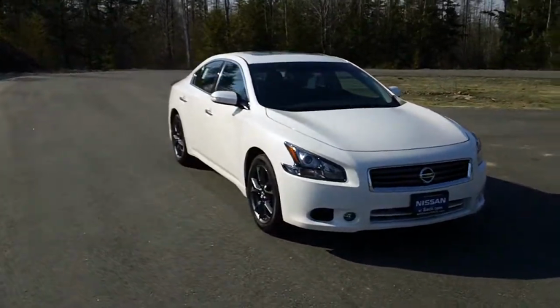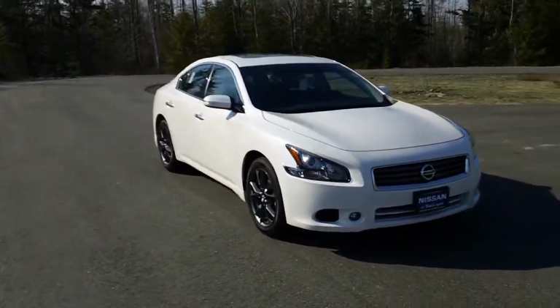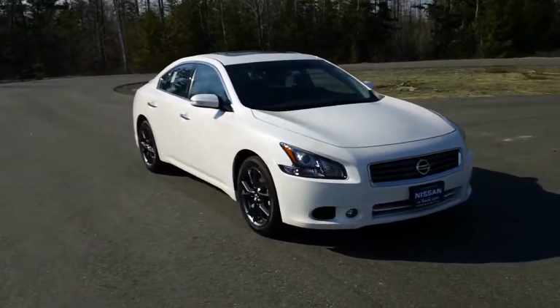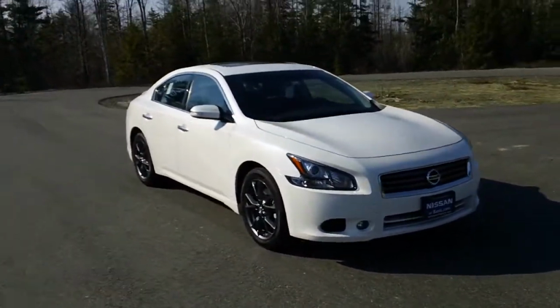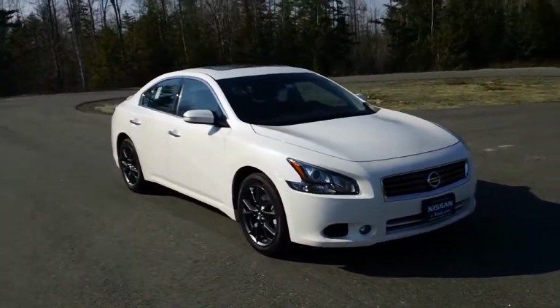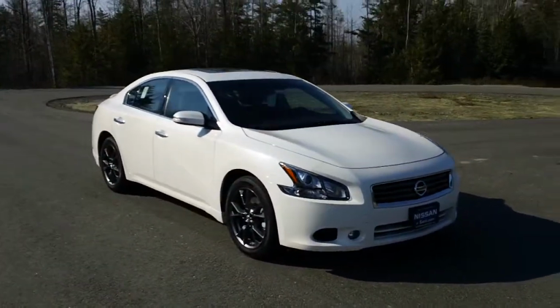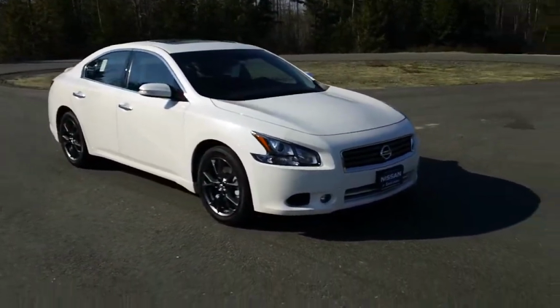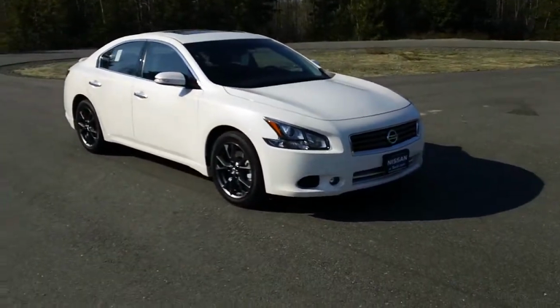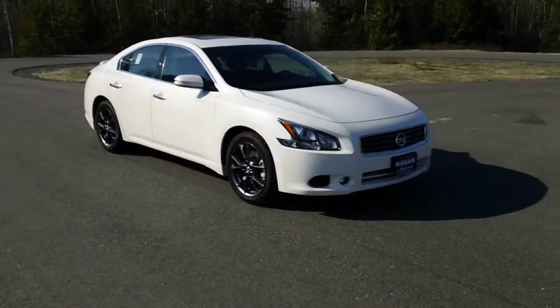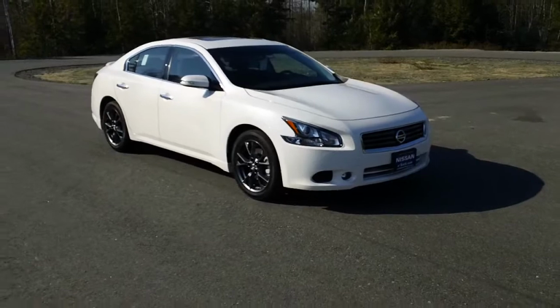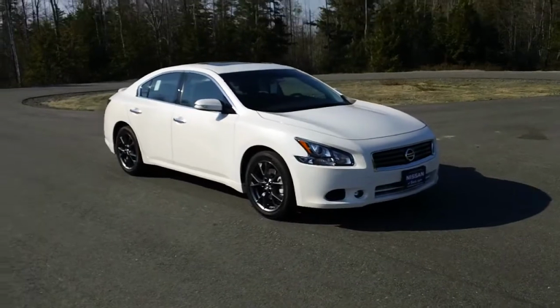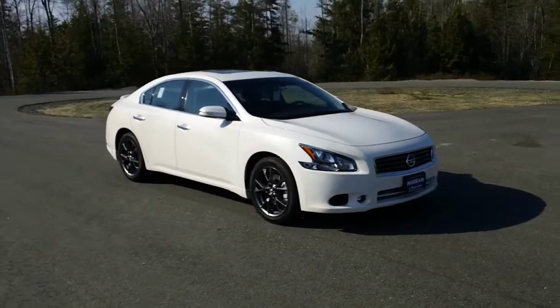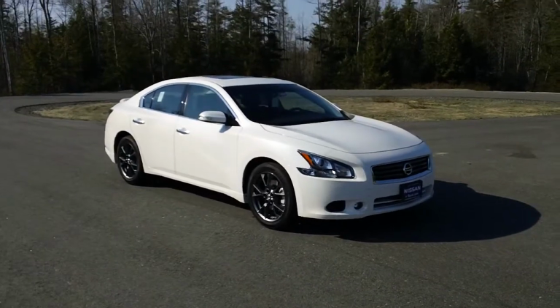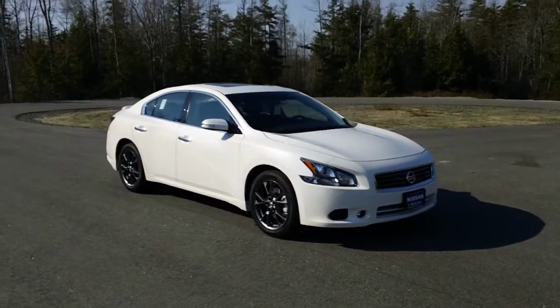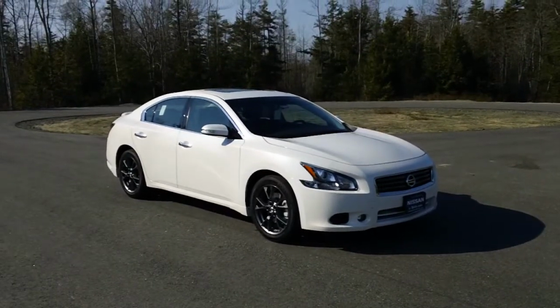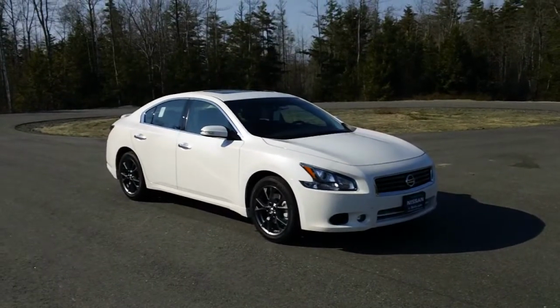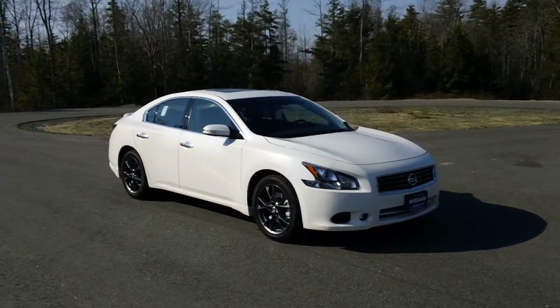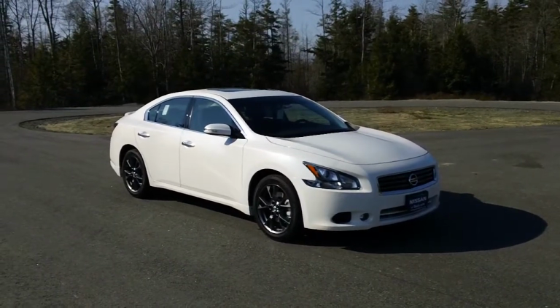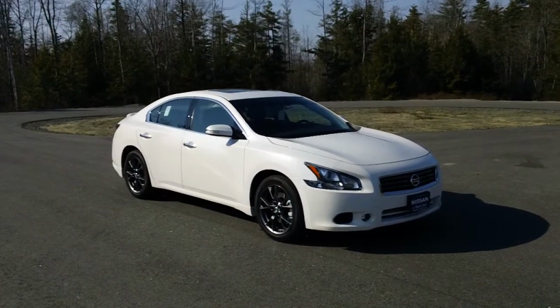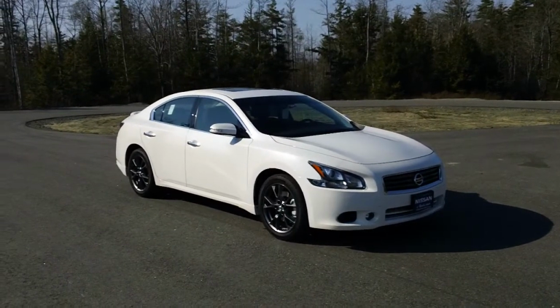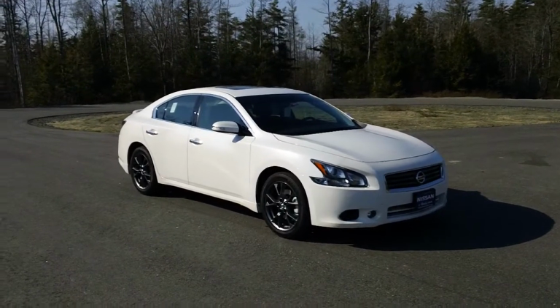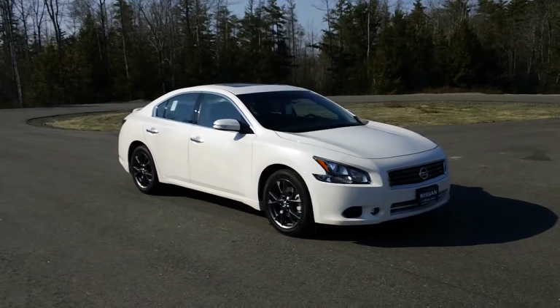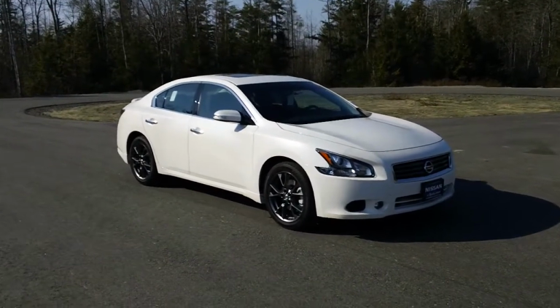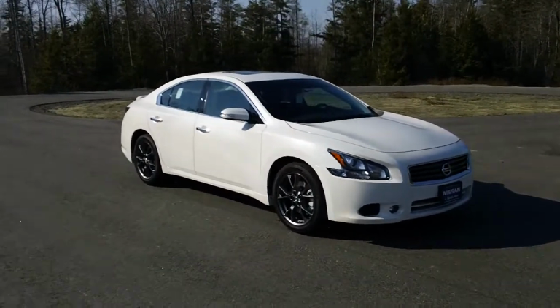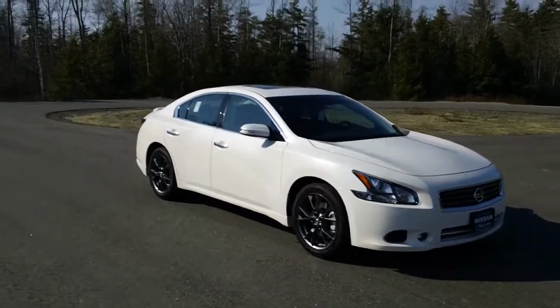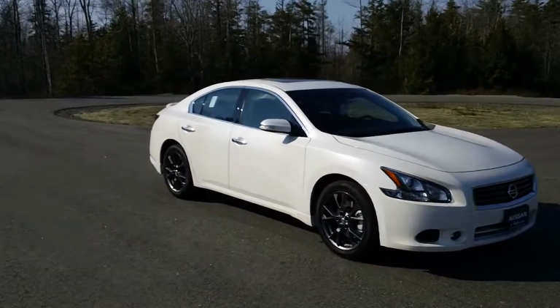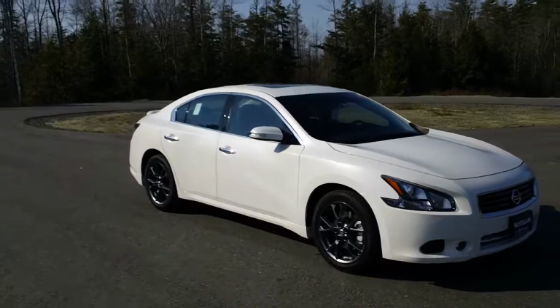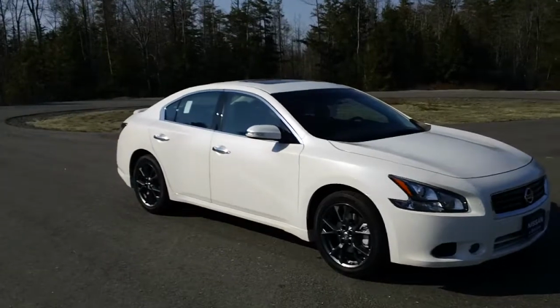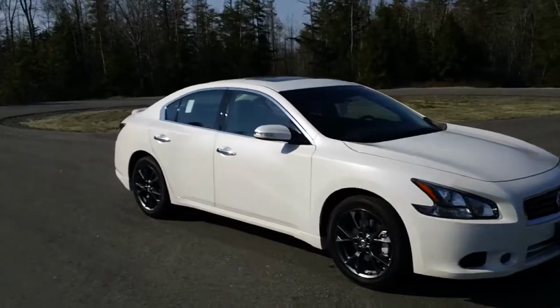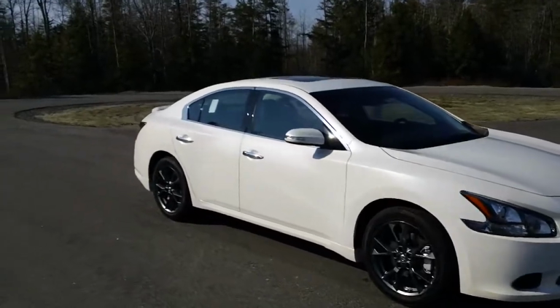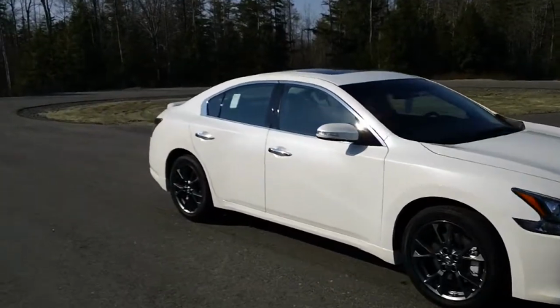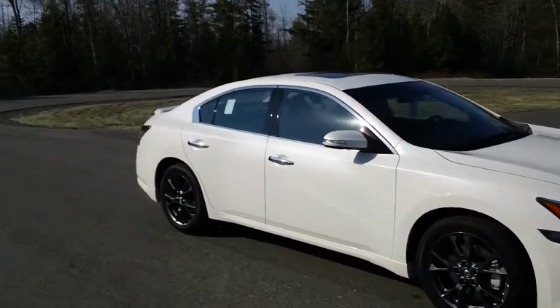2012 Nissan Maxima Special Edition with the S package. We do have the dark graphite wheels, fog lamps. Gorgeous car.